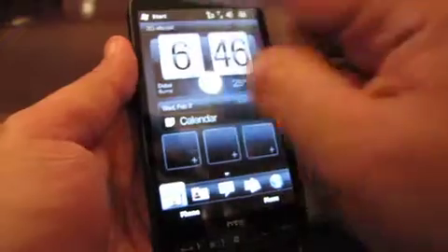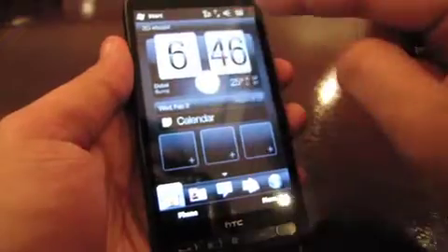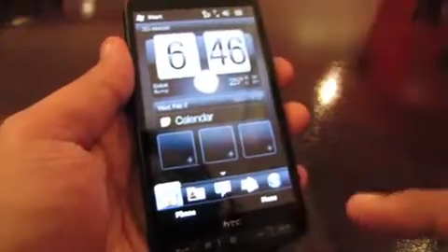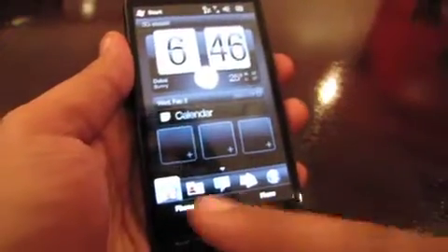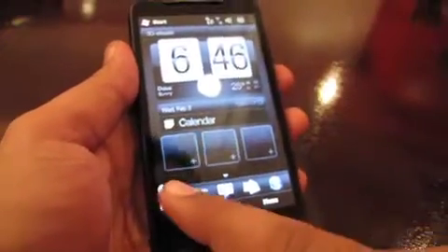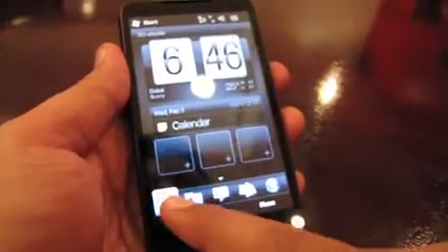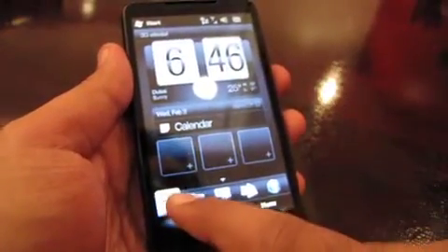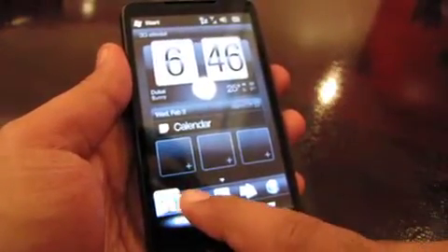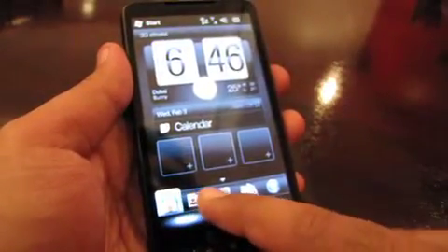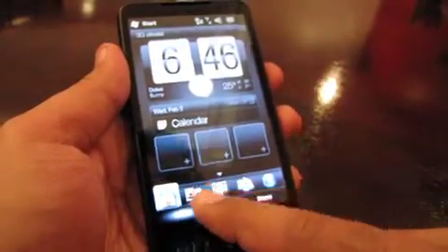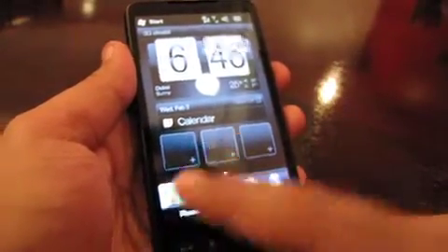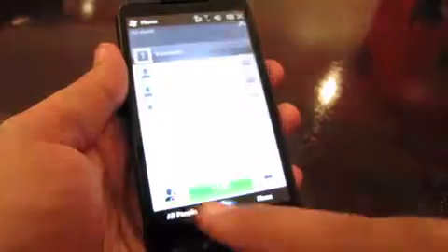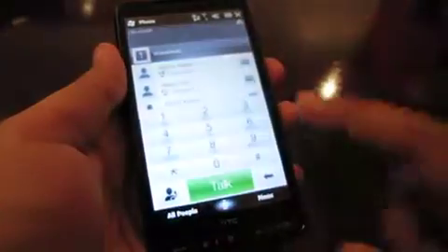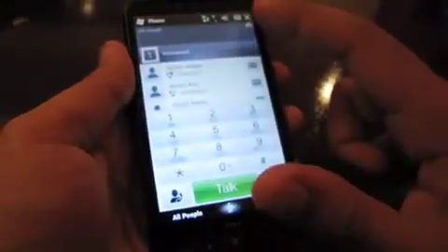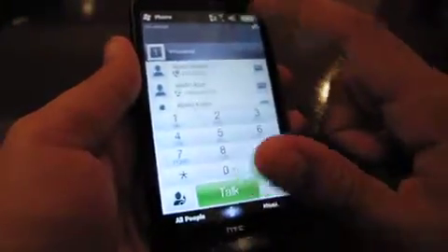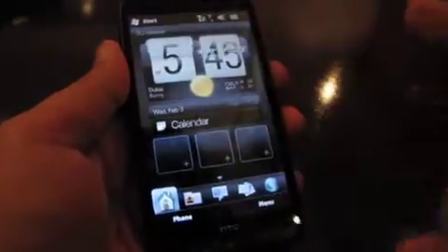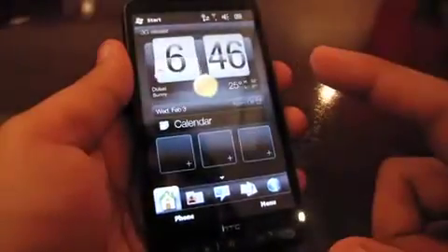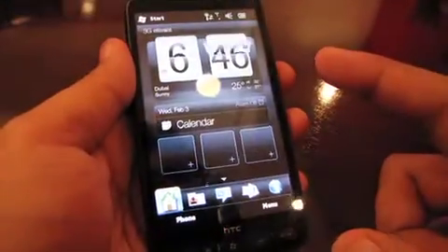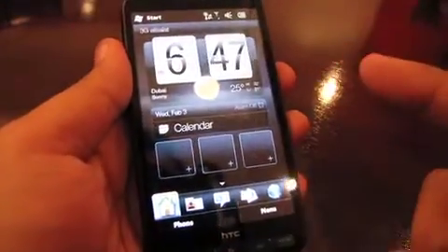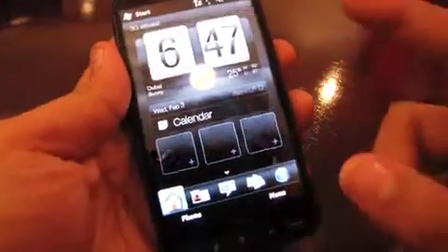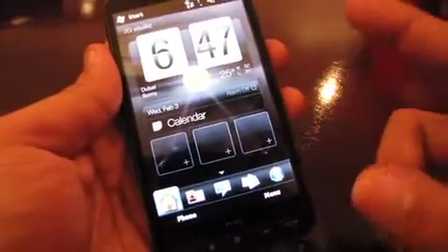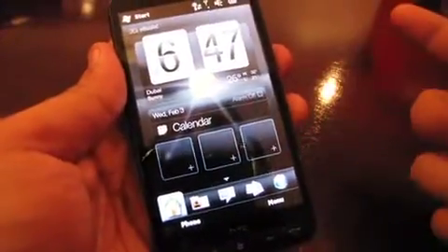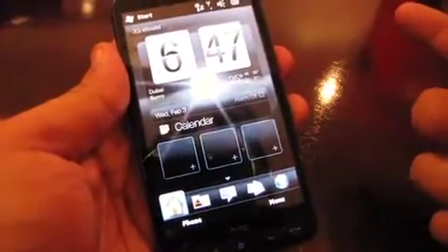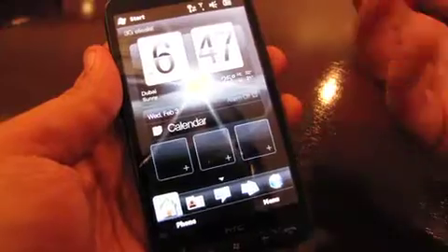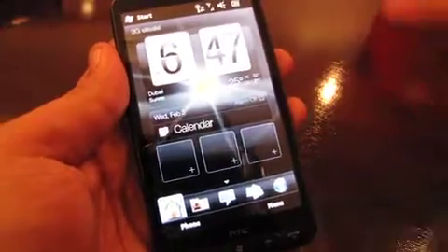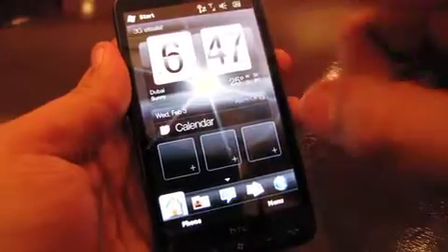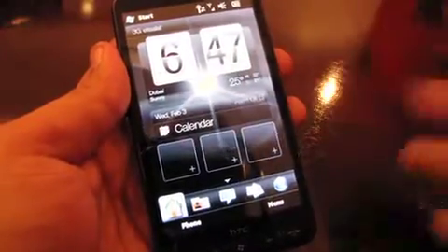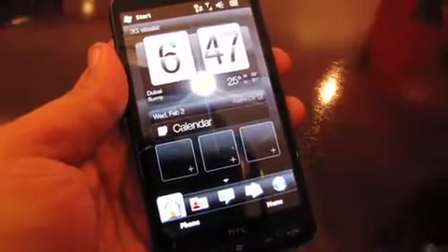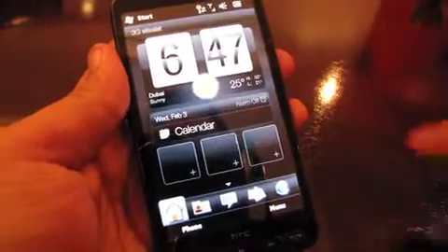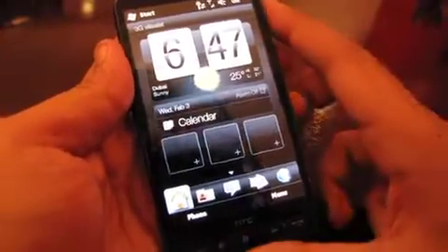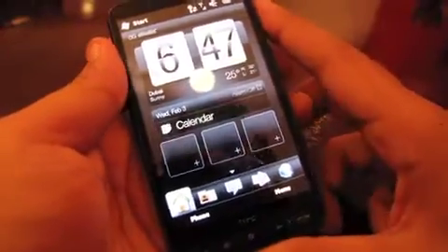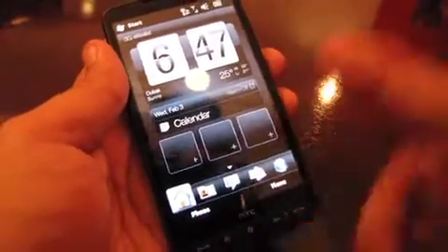You've got your standard Windows Mobile bar on top — you can just slide your finger across. Let me mention that this is a capacitive screen, not a resistive screen like most Windows Mobile devices. And there you see the sun kind of shining up — it's got very nice effects.